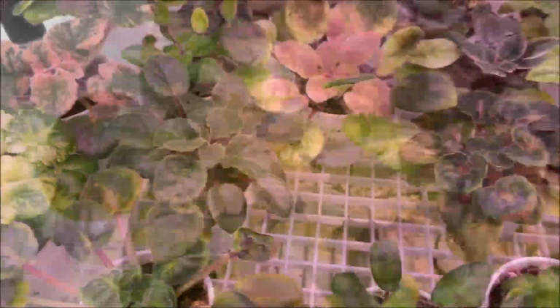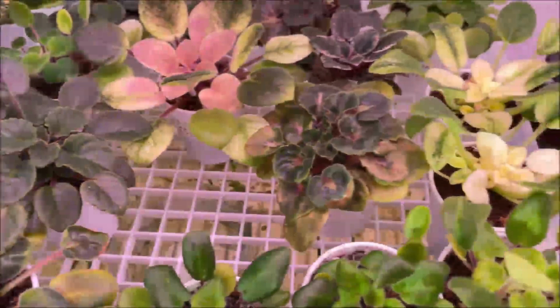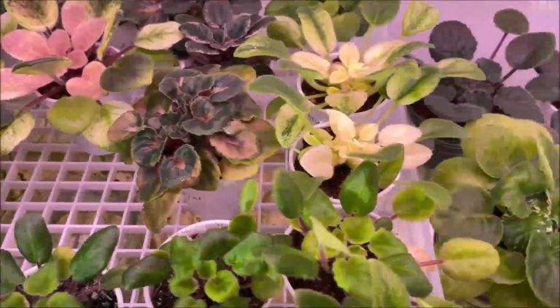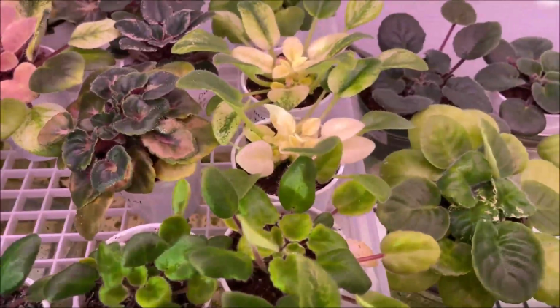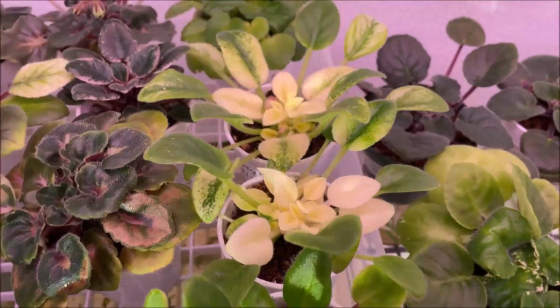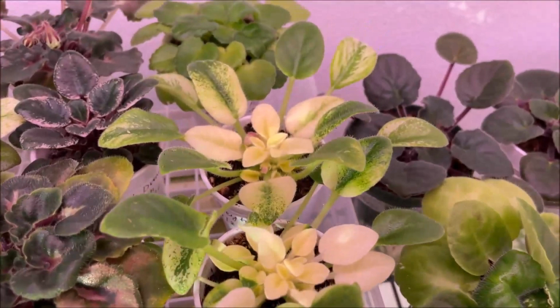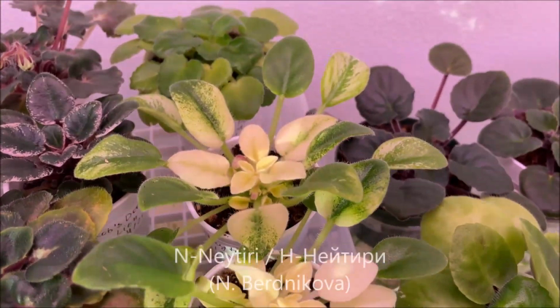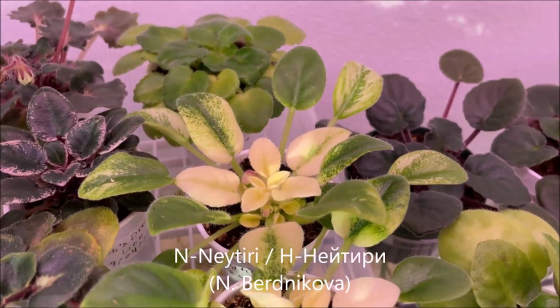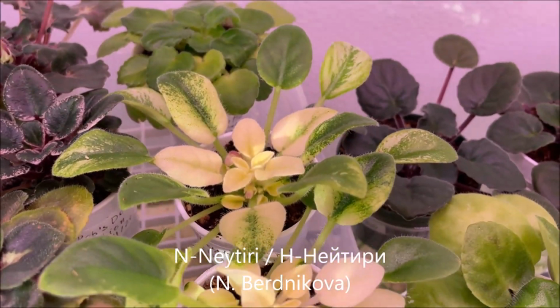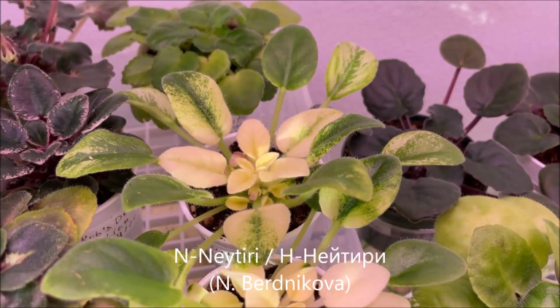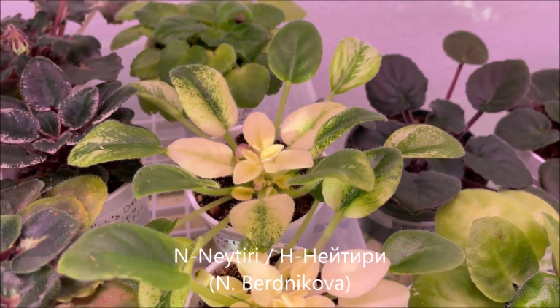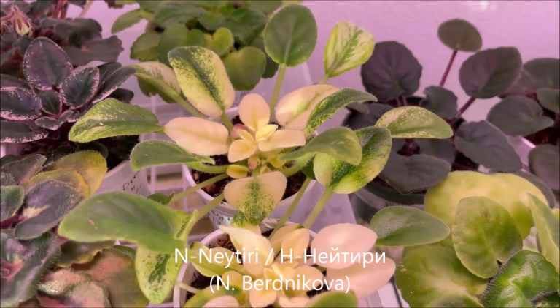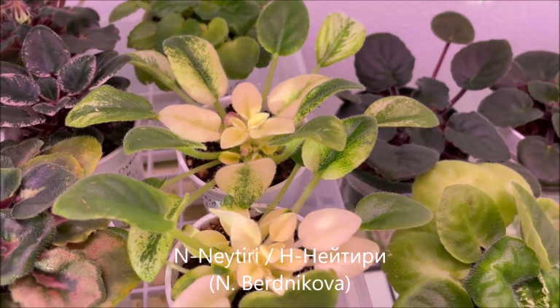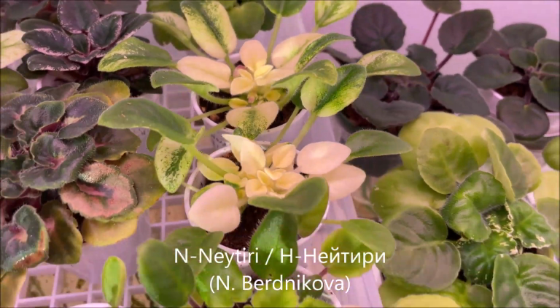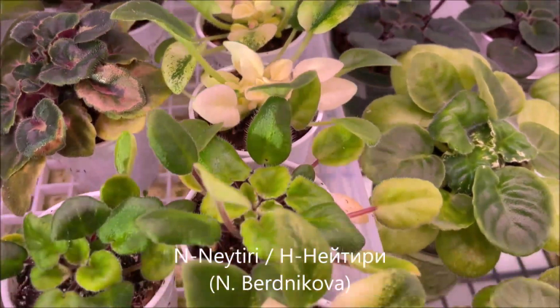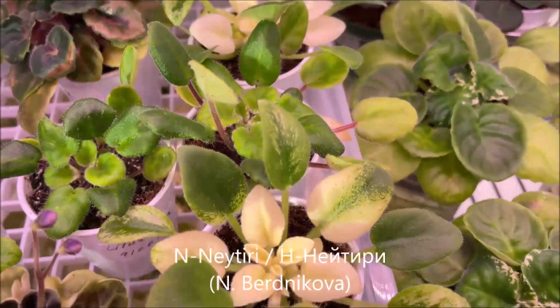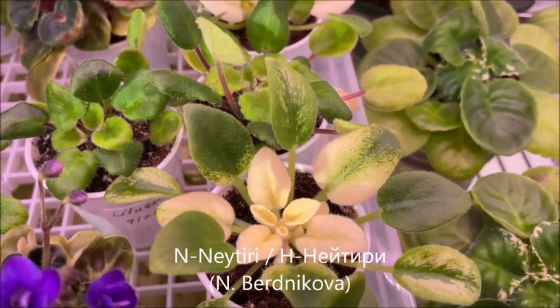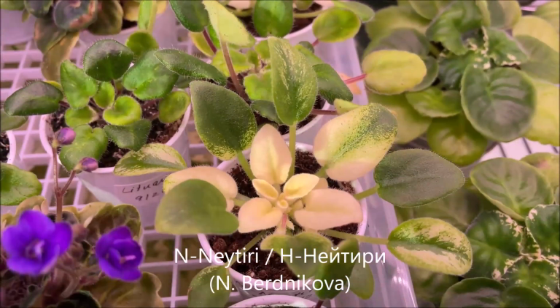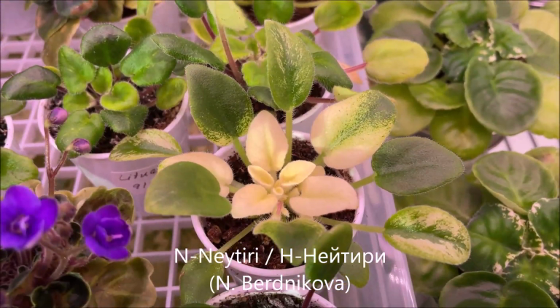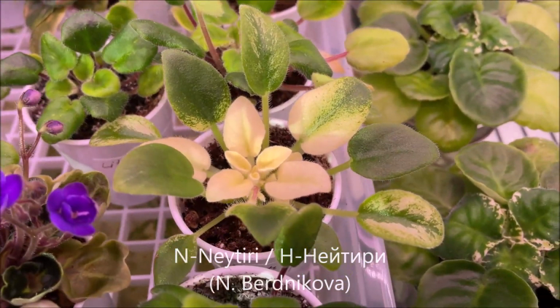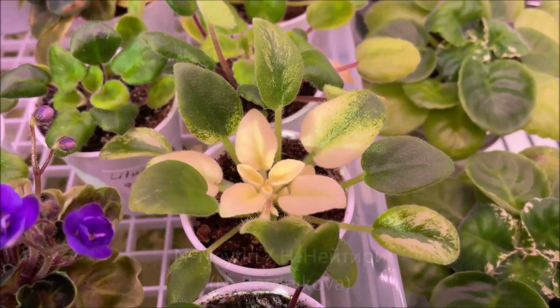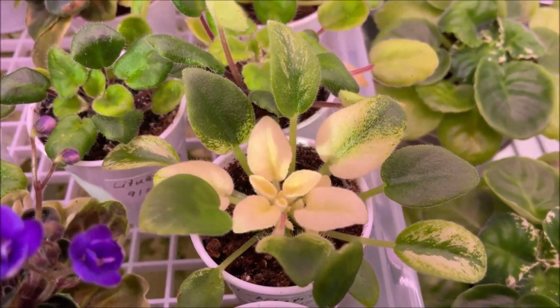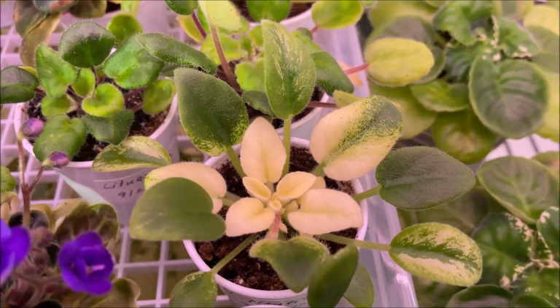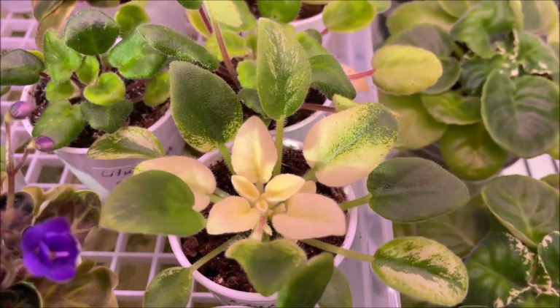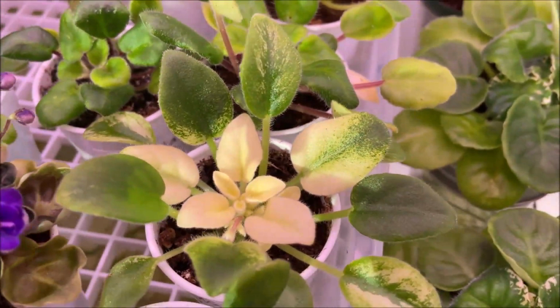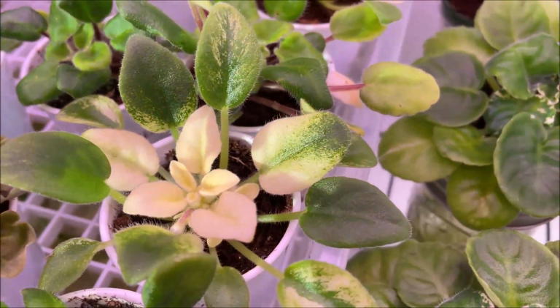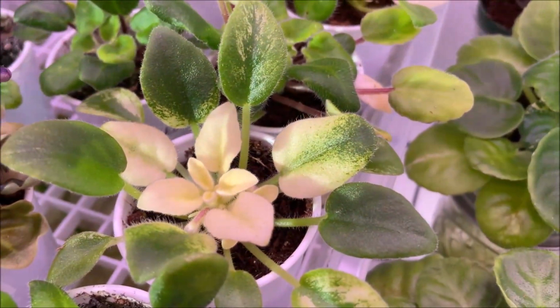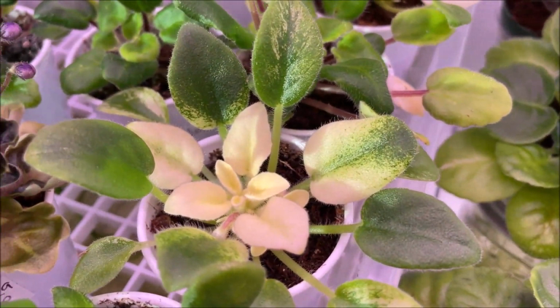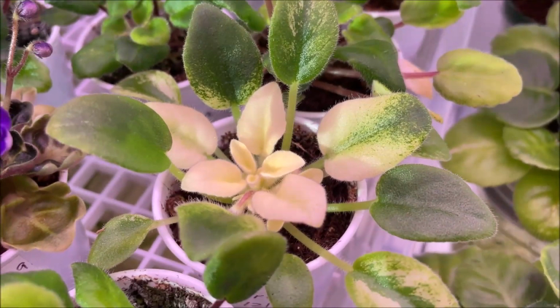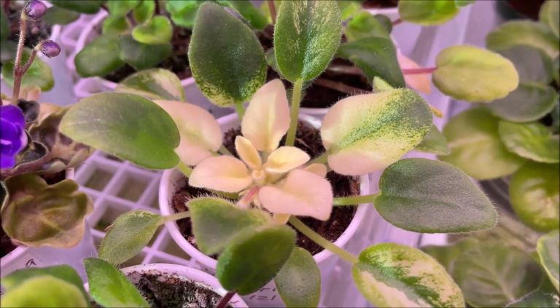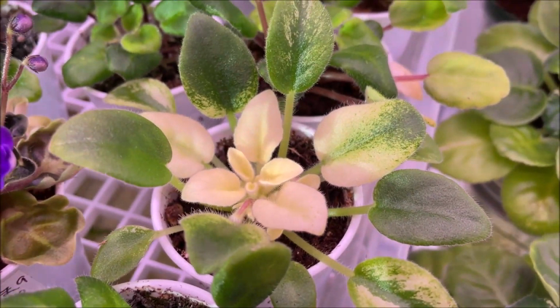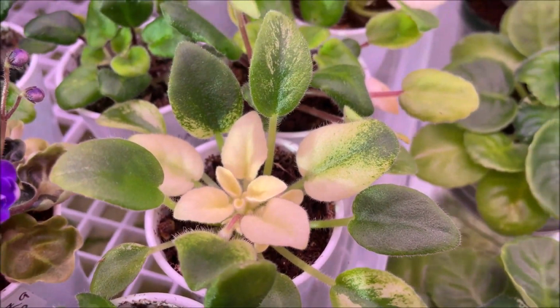And here we have Anny Teary, and this variety also seems to be developing very nice and distinct variegation in the center — it's a very light golden color, very beautiful.